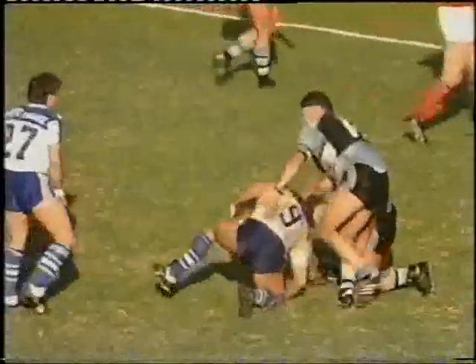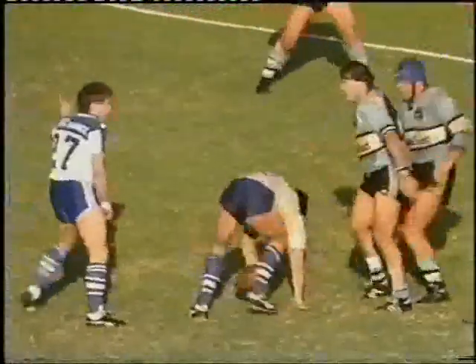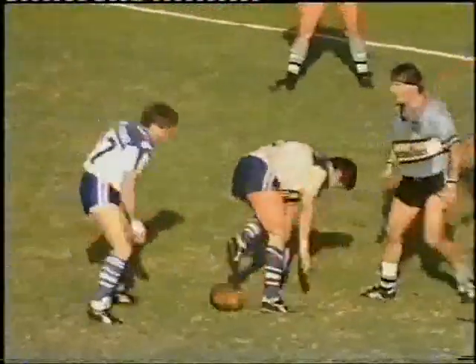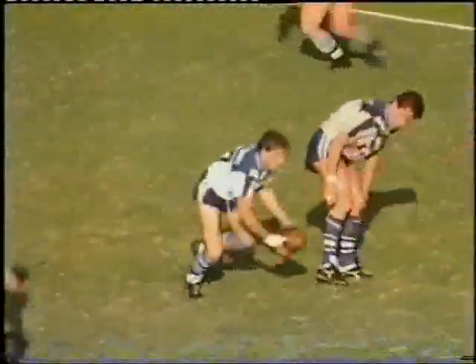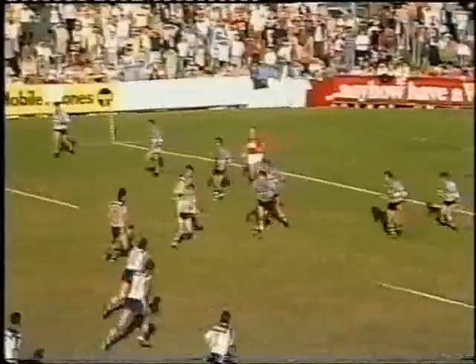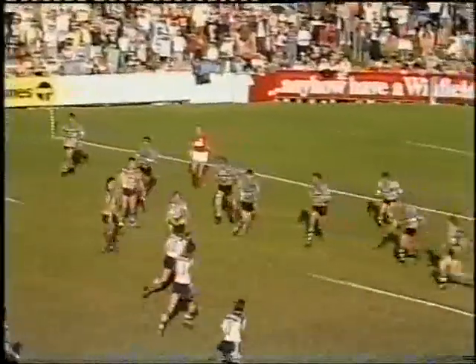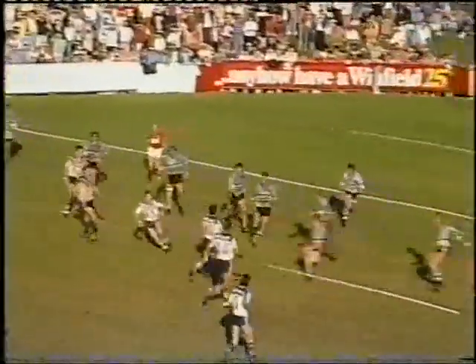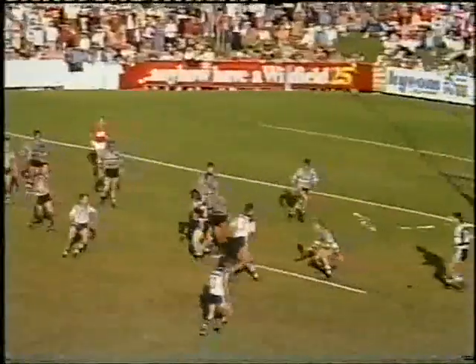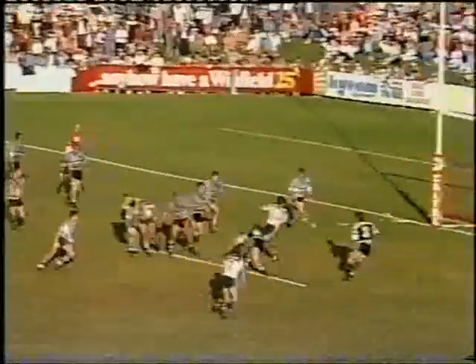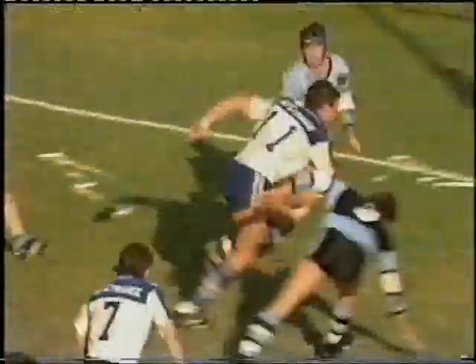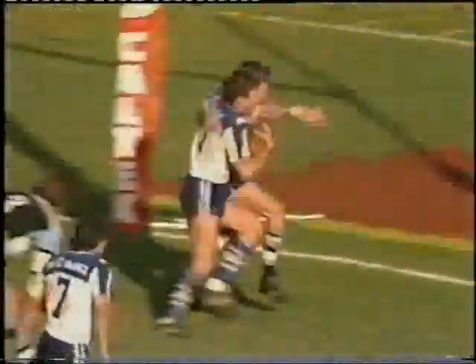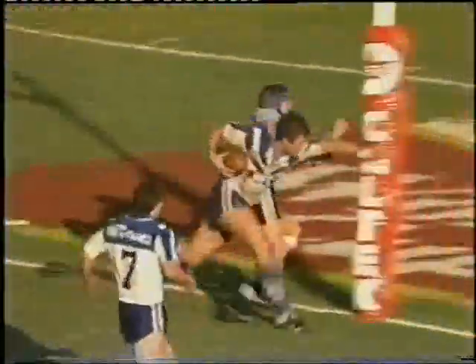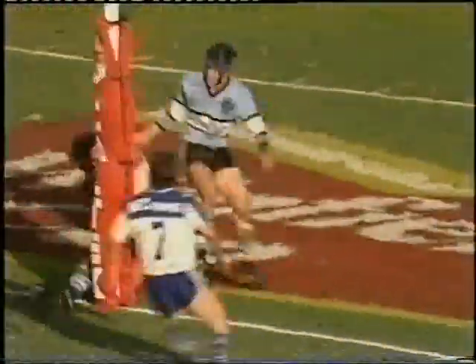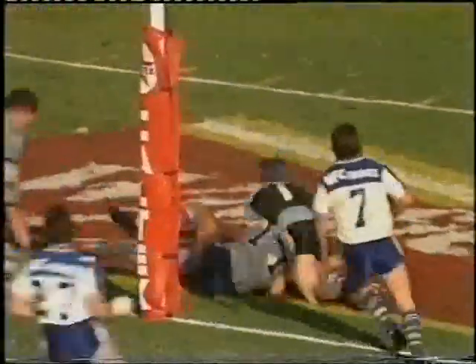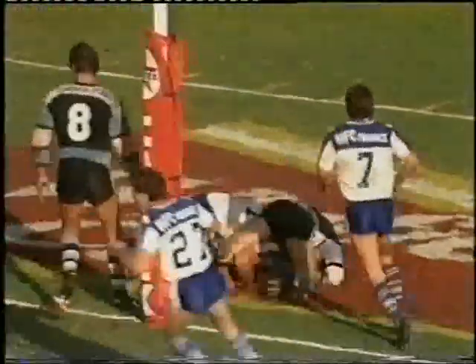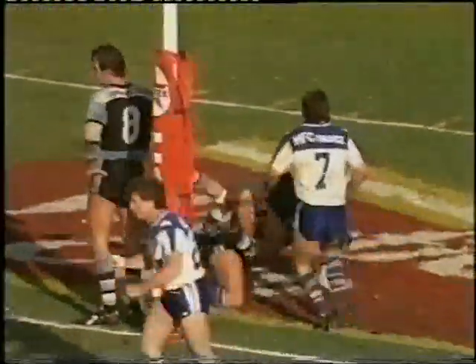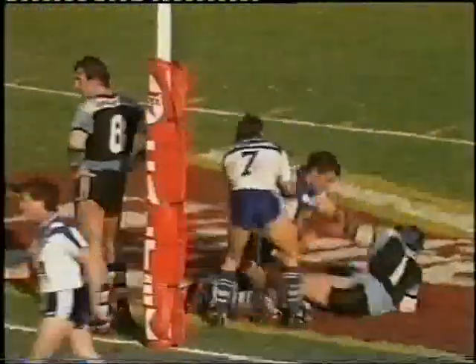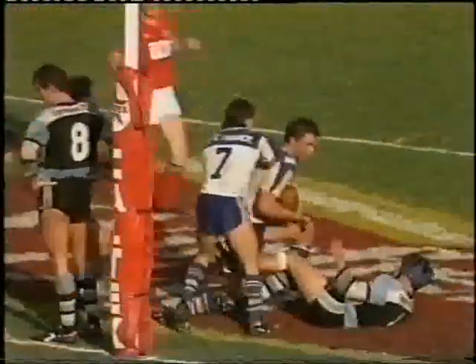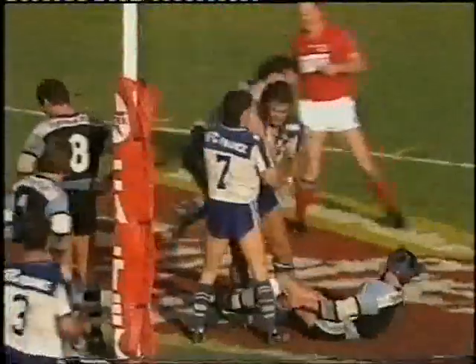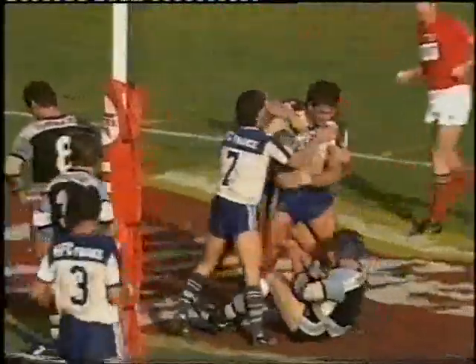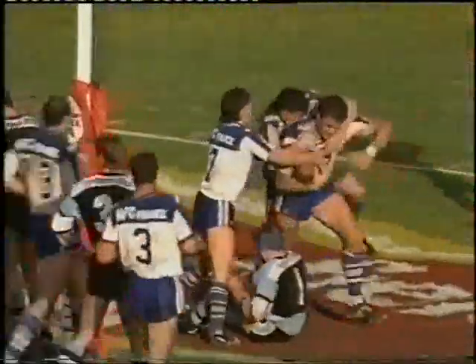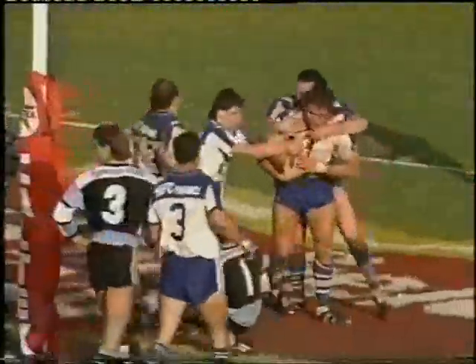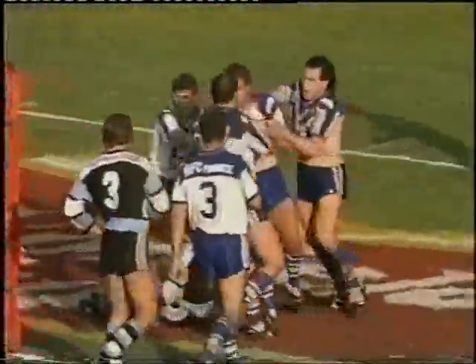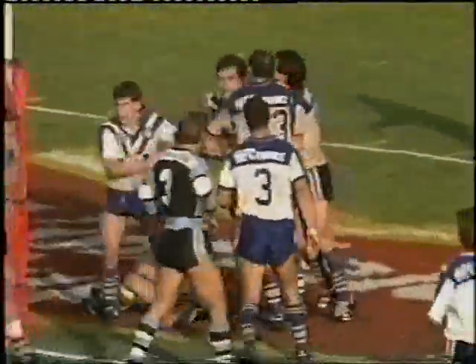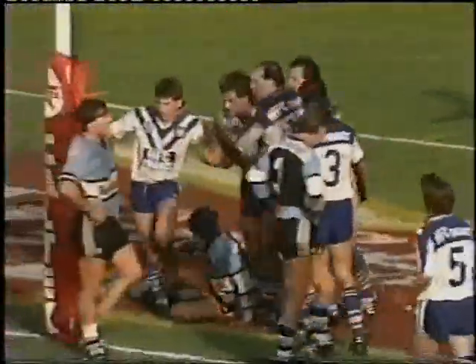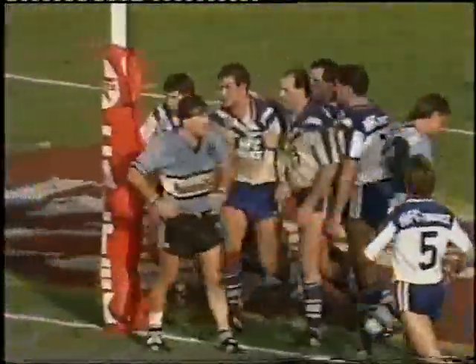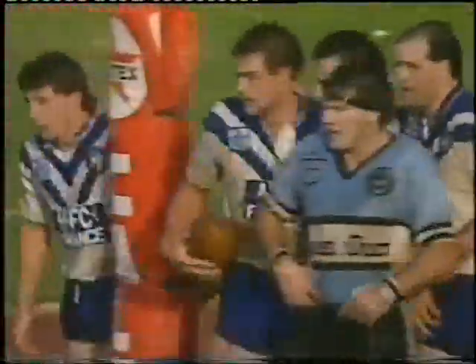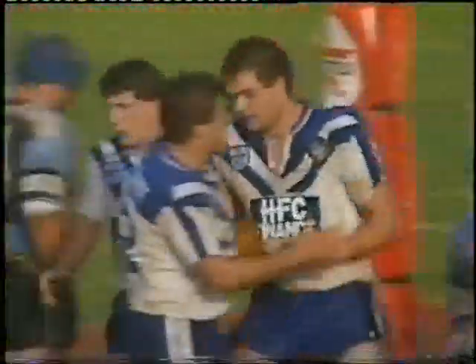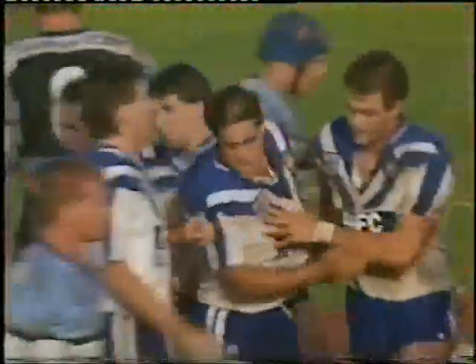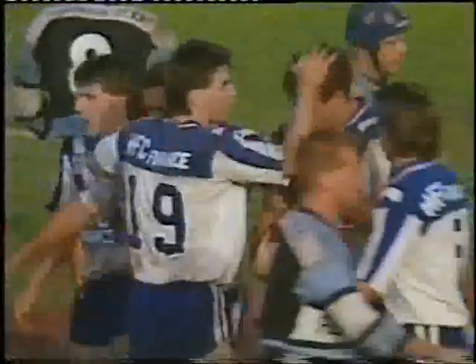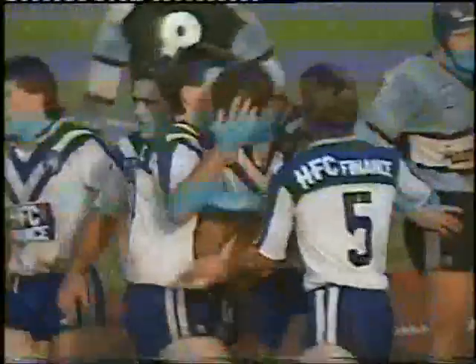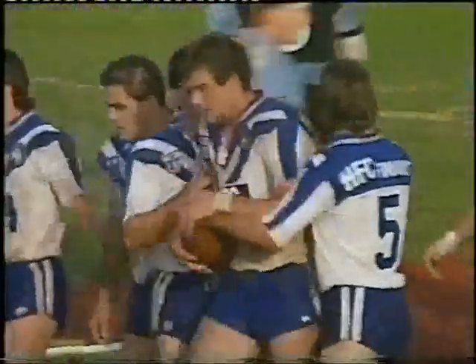He'll get himself in that dummy half-roll and try and find some runners. Great pass out to Dunn. It's a try. Put it down to Mortimer again. Dave Gillespie very cleverly let the ball go to Dunn, who careered into the post.